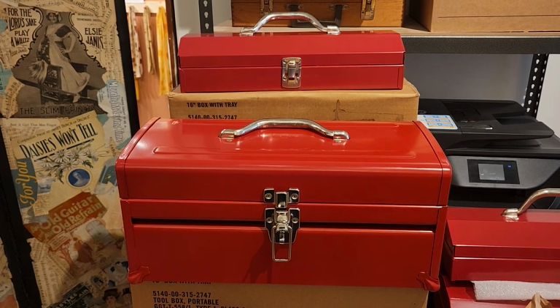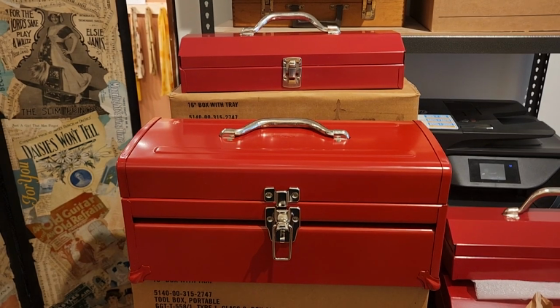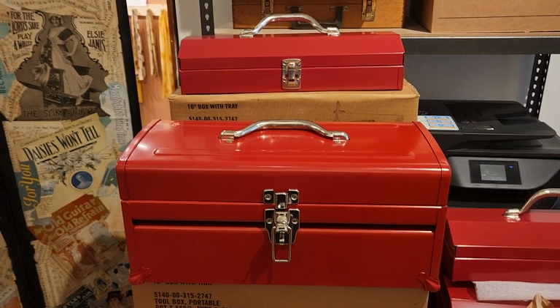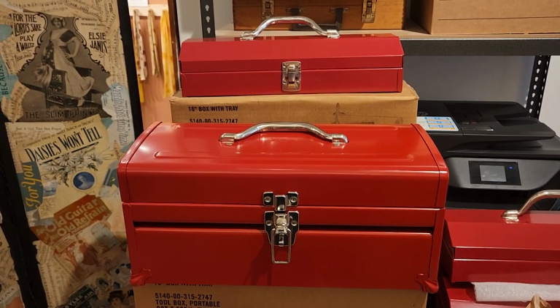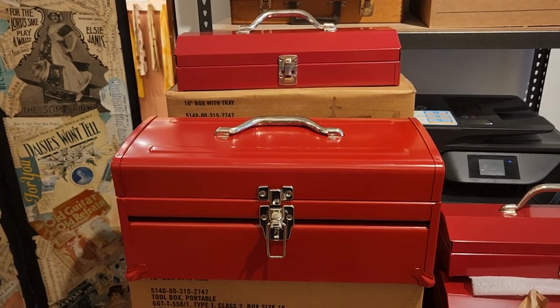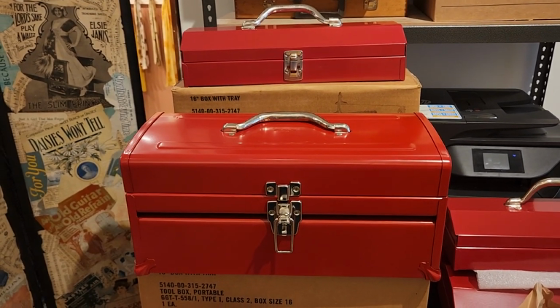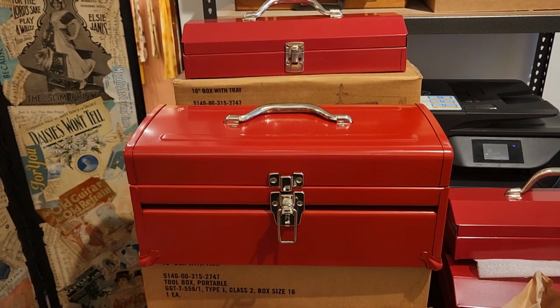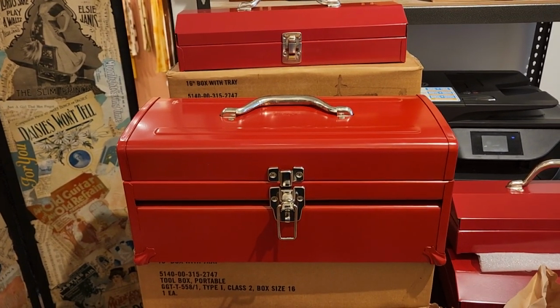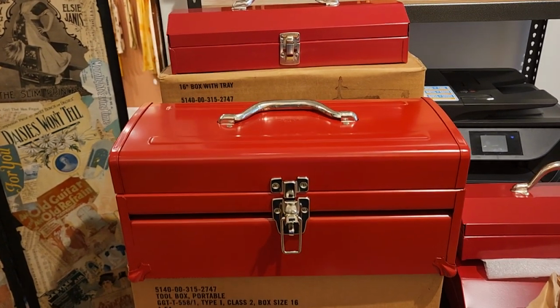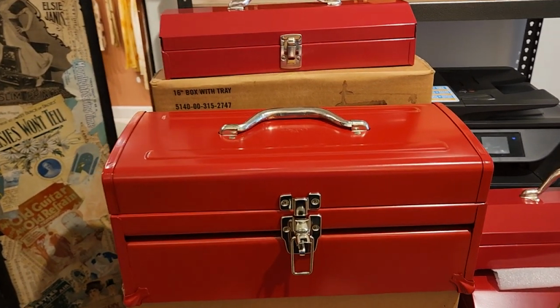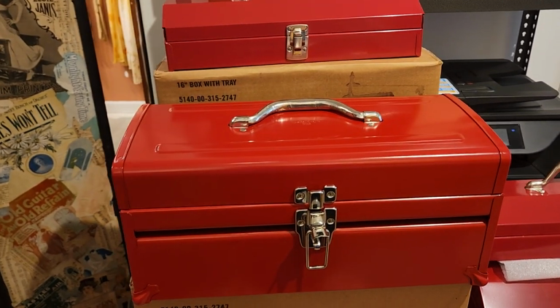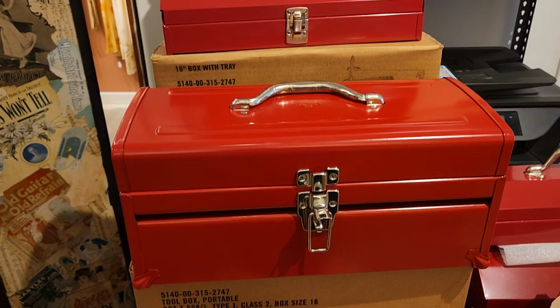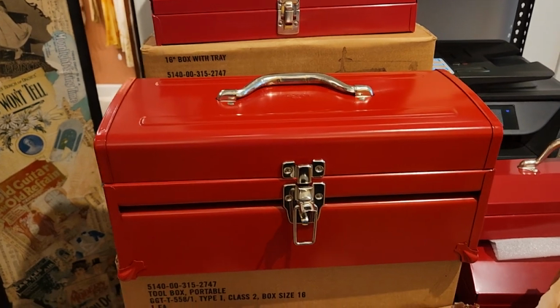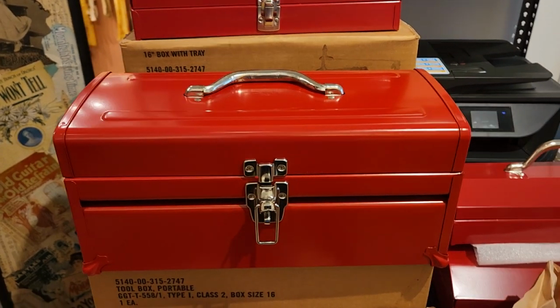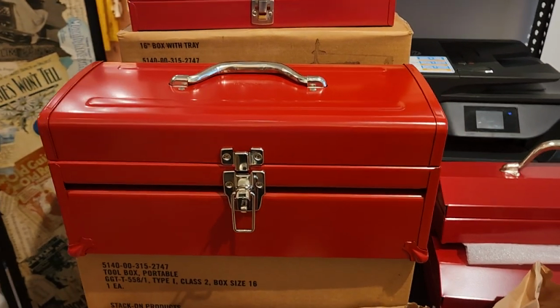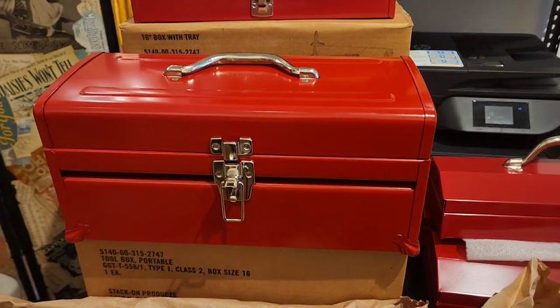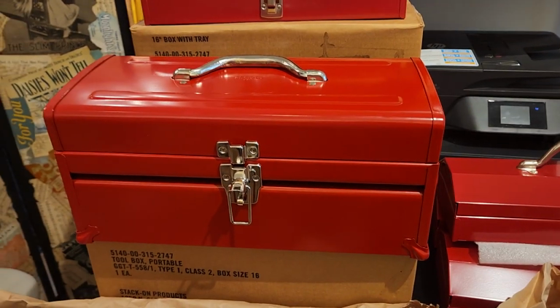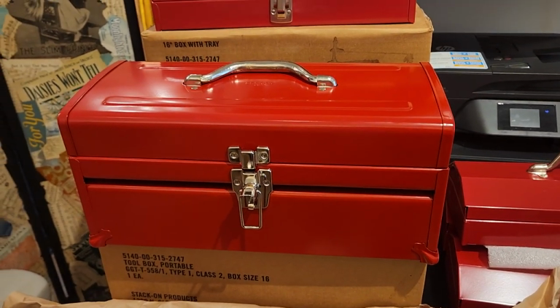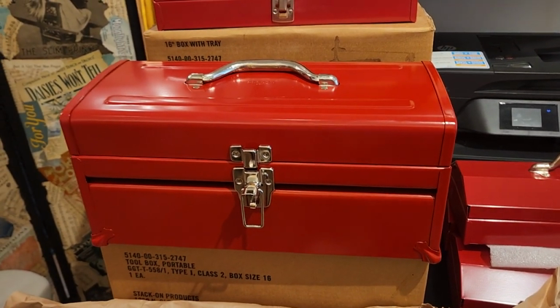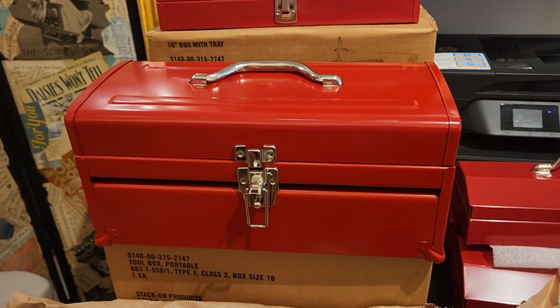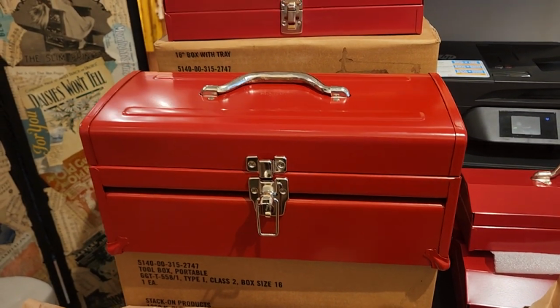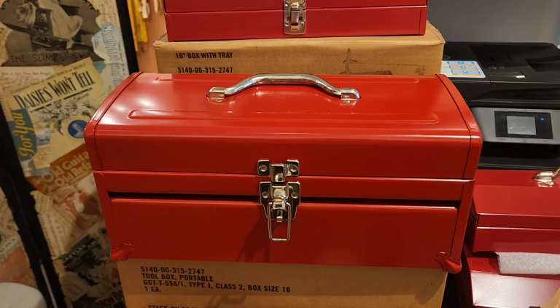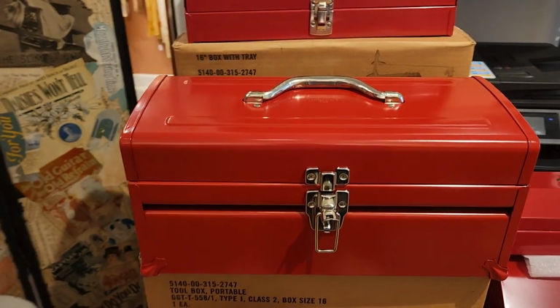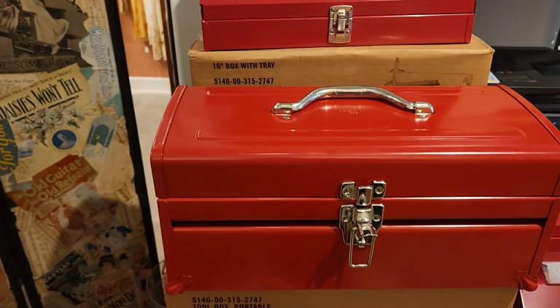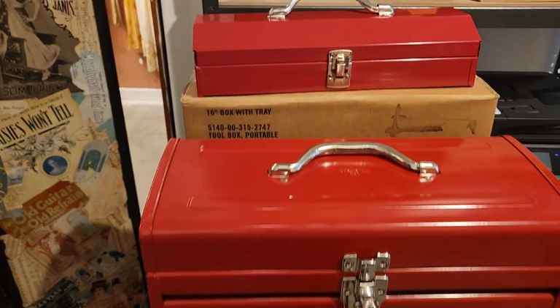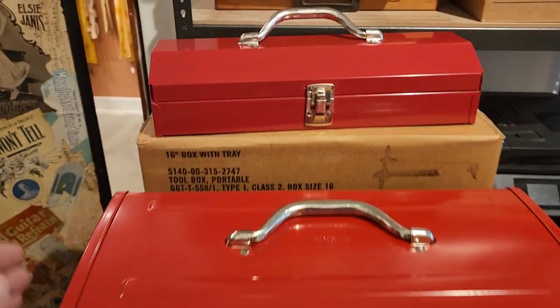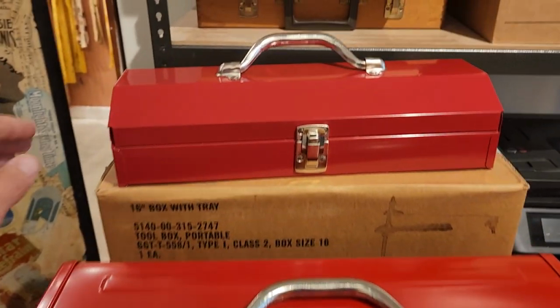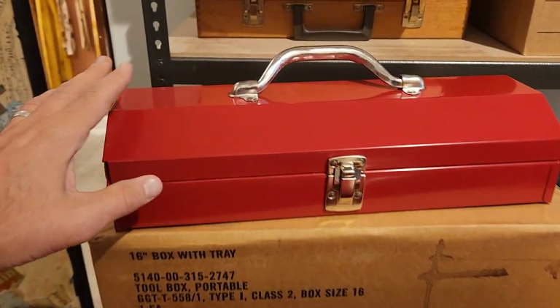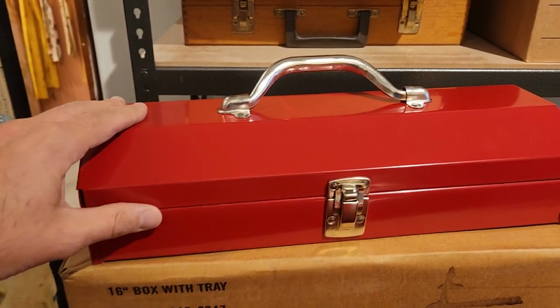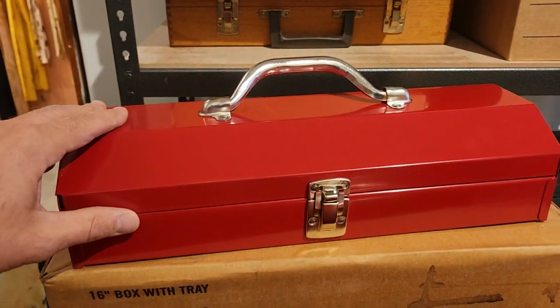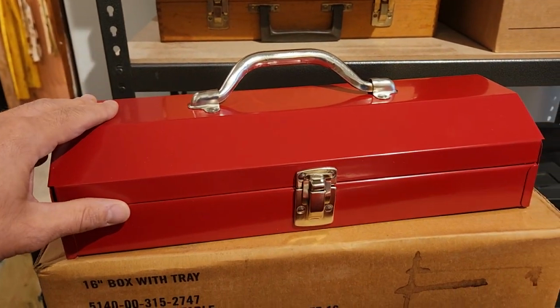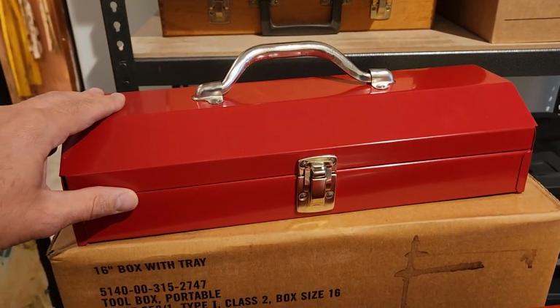Hi! I'm over here at Tinker Studio today showing off some of the new products we just got in. I literally just unpacked them a few minutes ago. Two of our new products here are StackOn Made in USA Toolboxes.